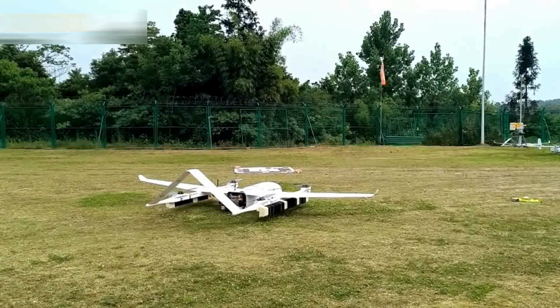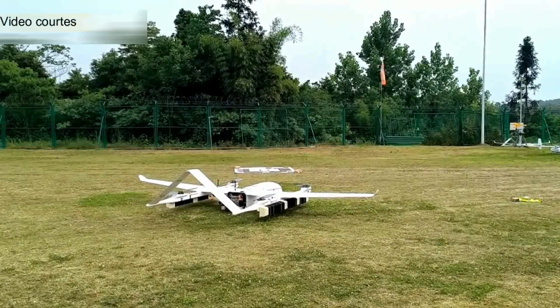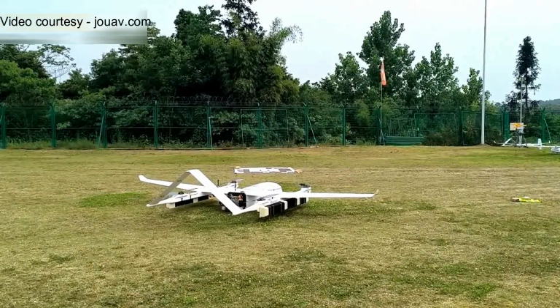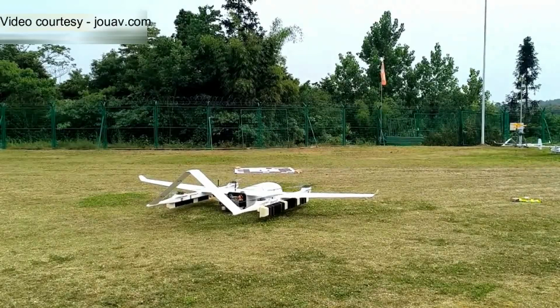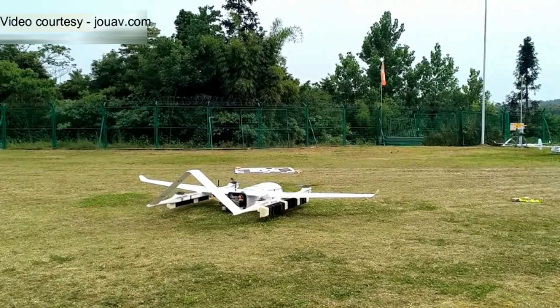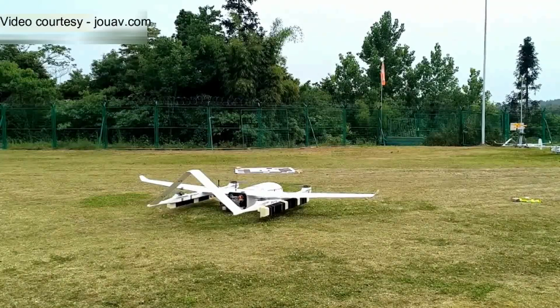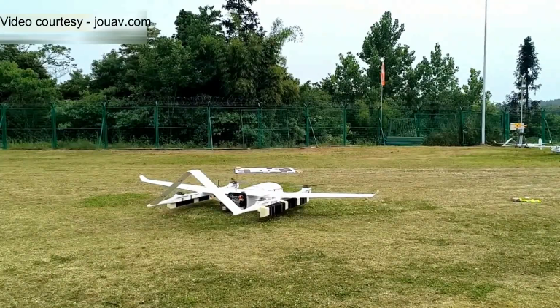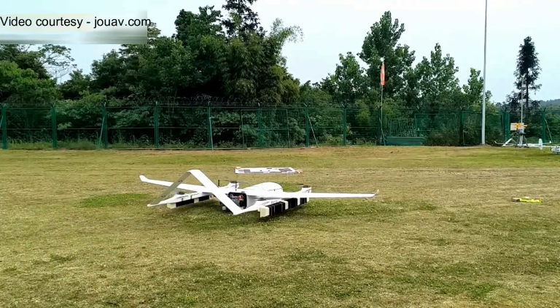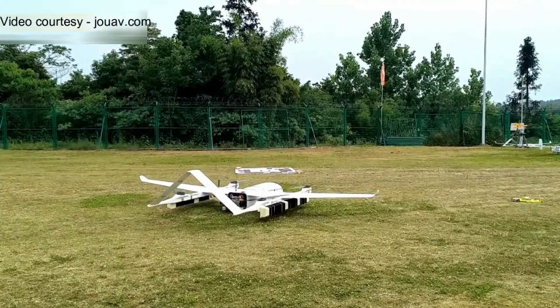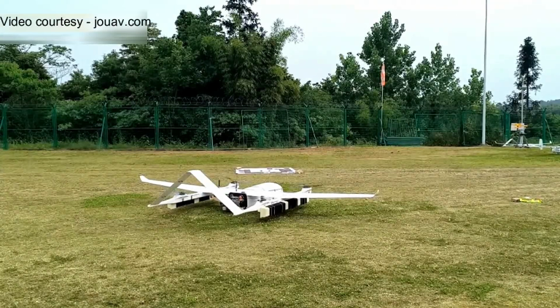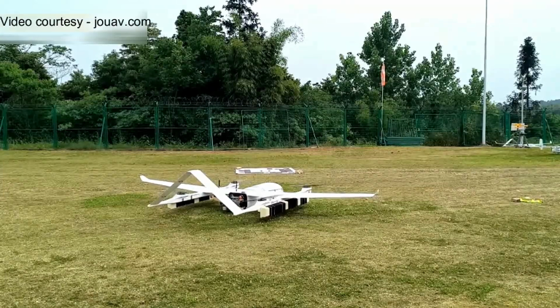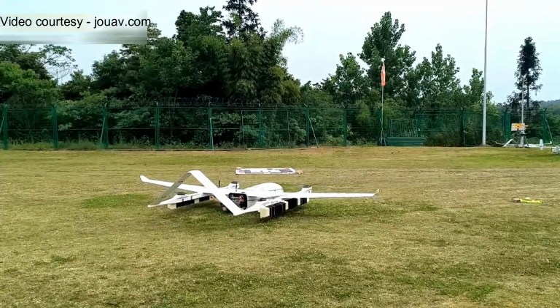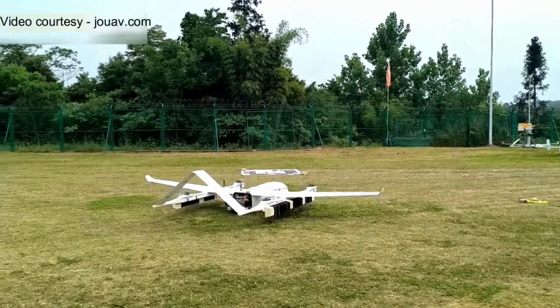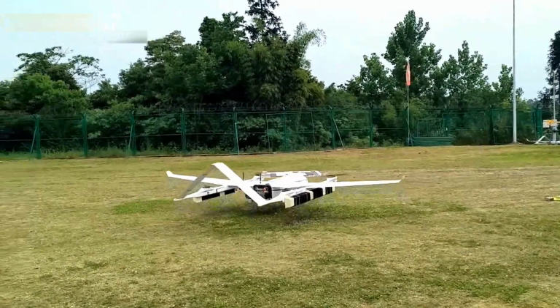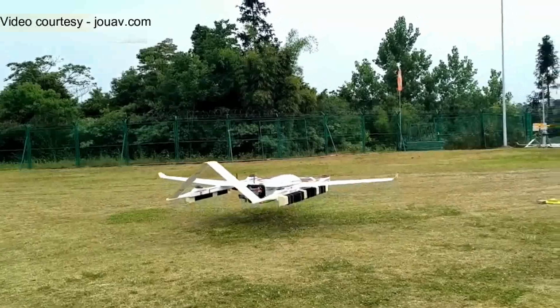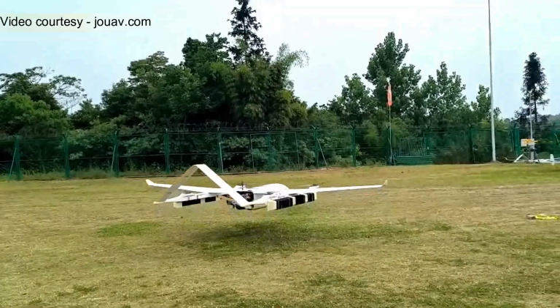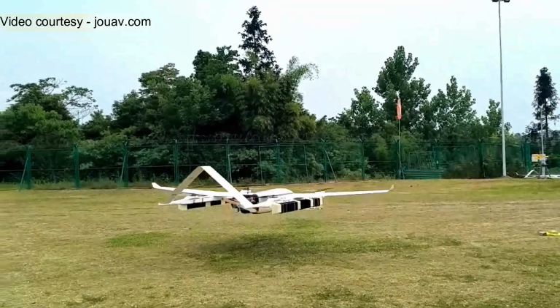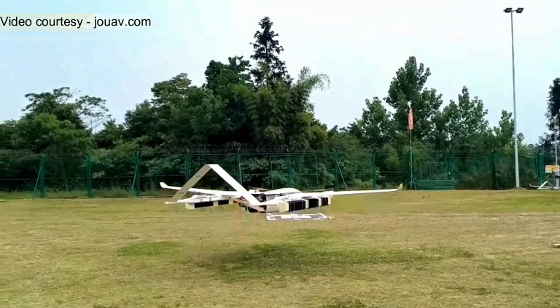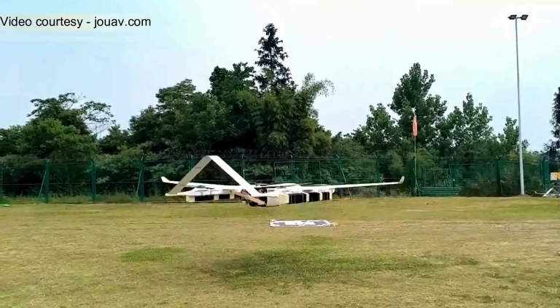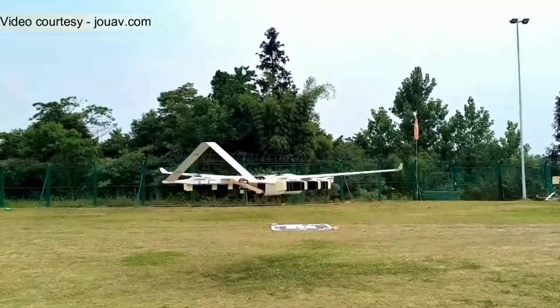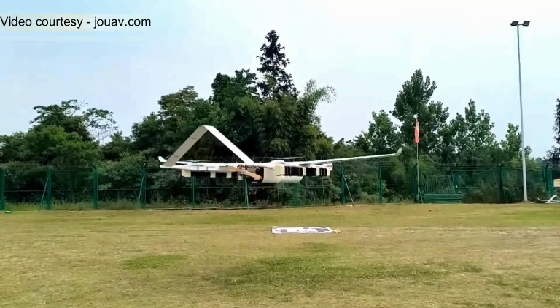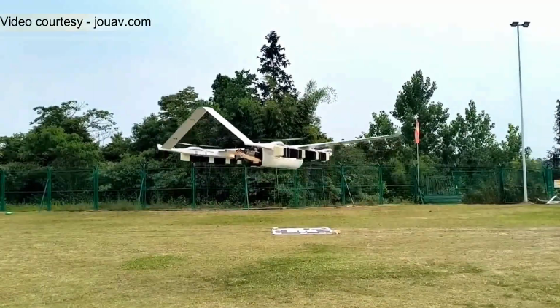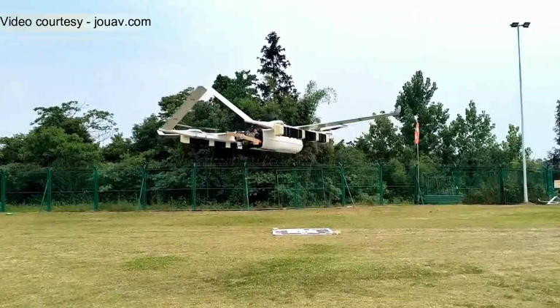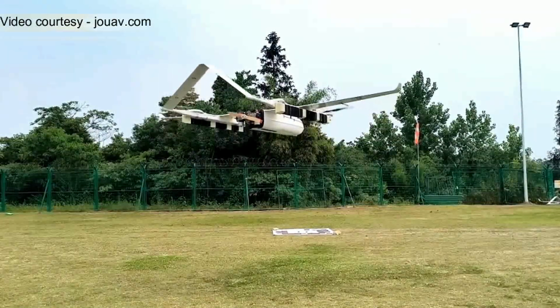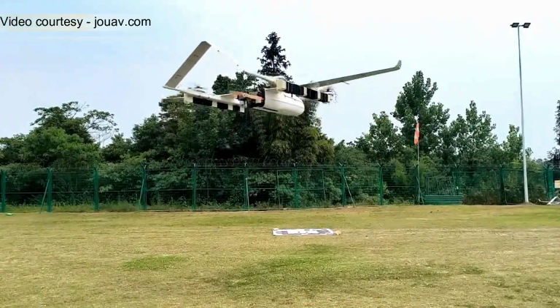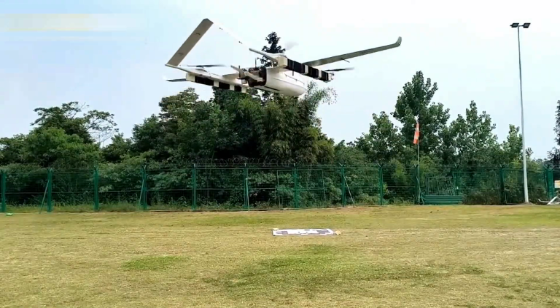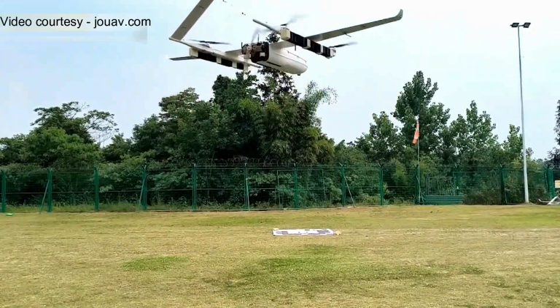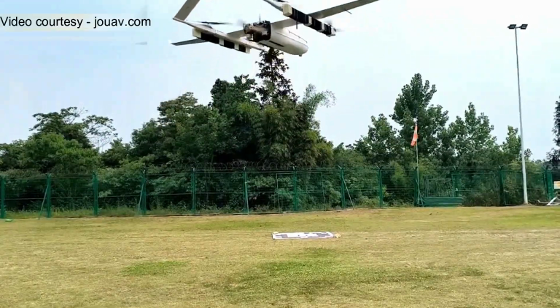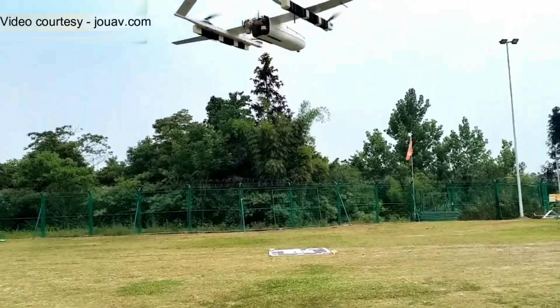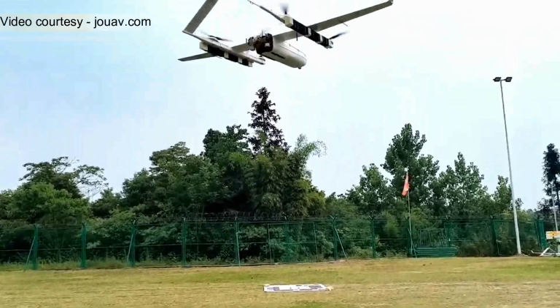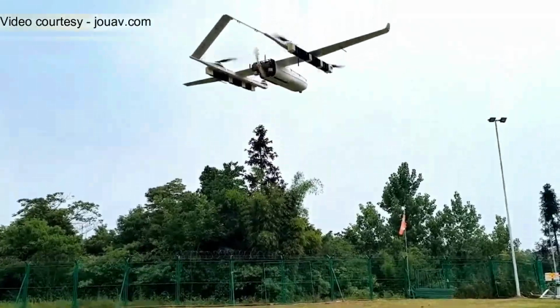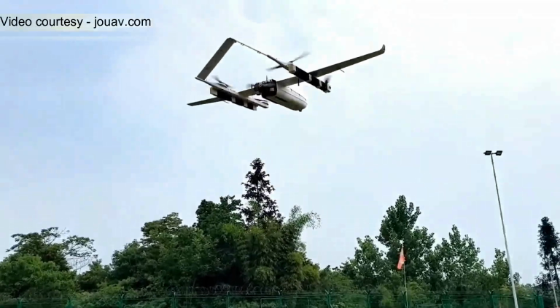Imagine a drone that takes off like a helicopter, flies like an airplane, and lands smoothly anywhere — even without a runway. This is the JUWA VTOL drone, a game-changing platform built for precision, range, and serious mission performance.